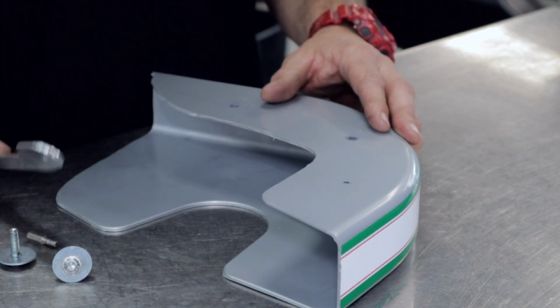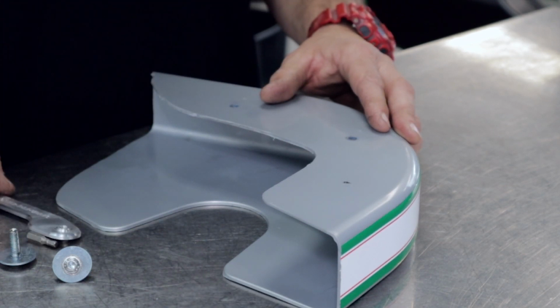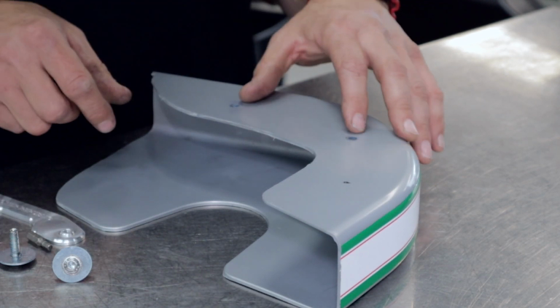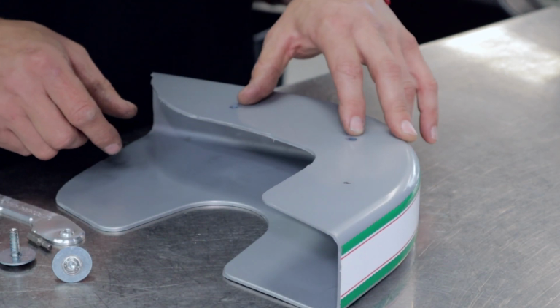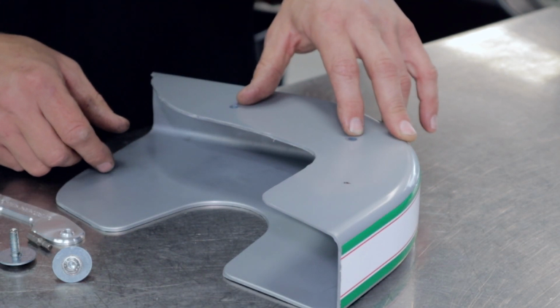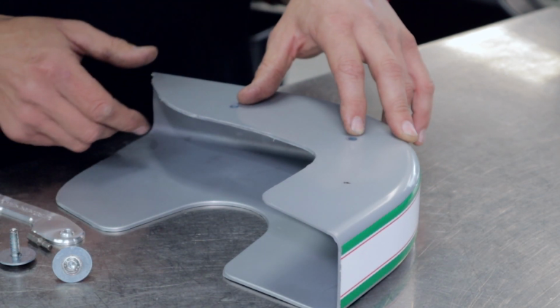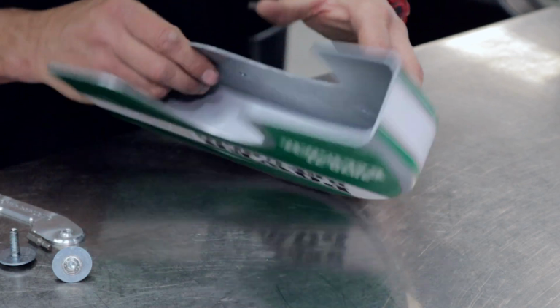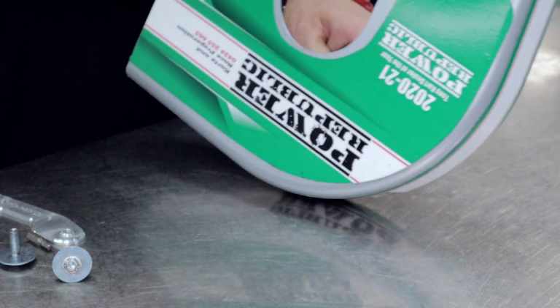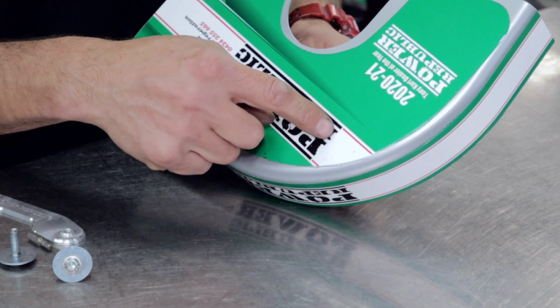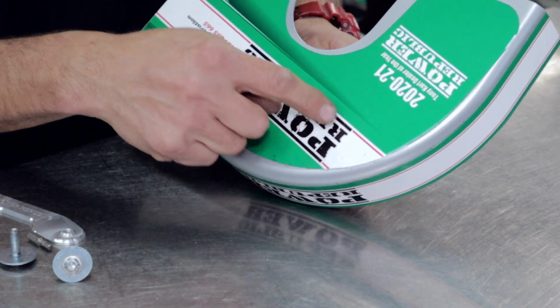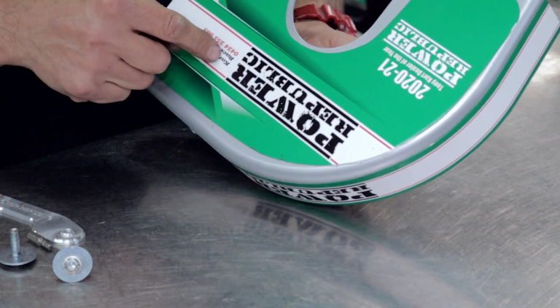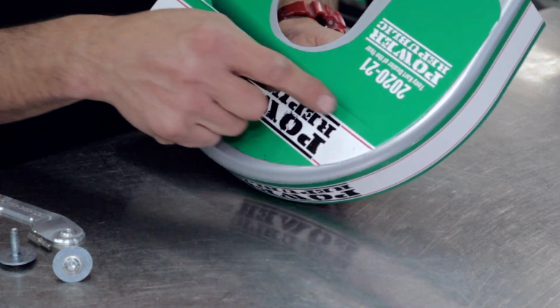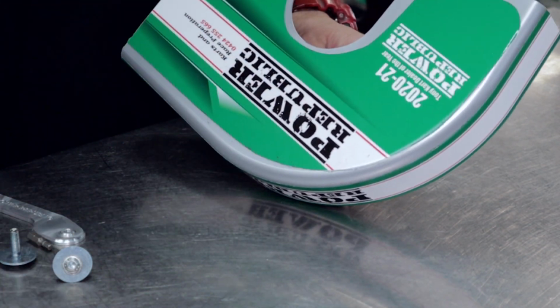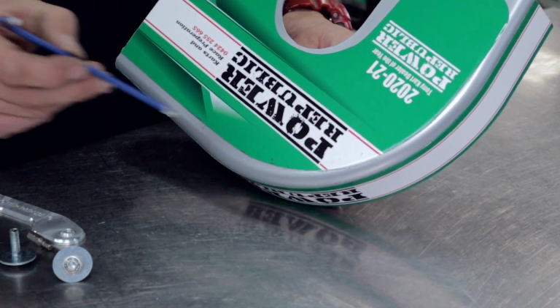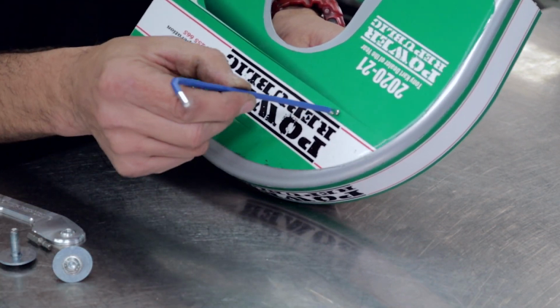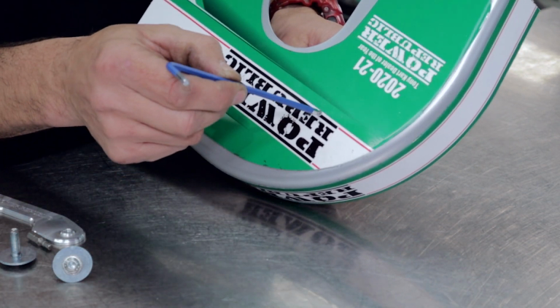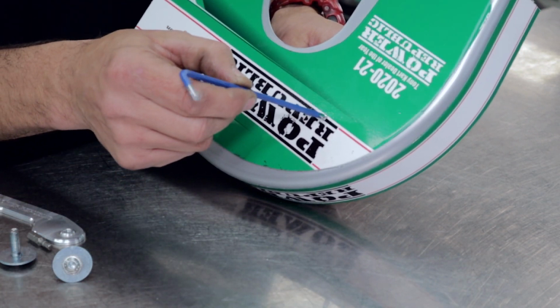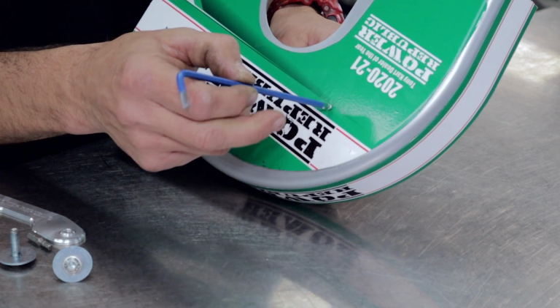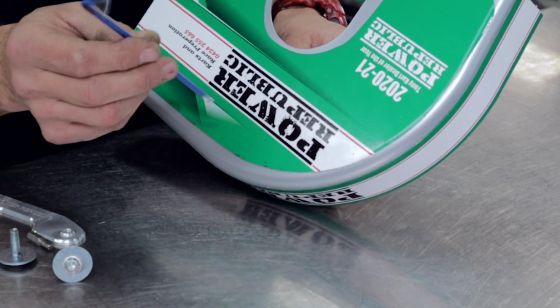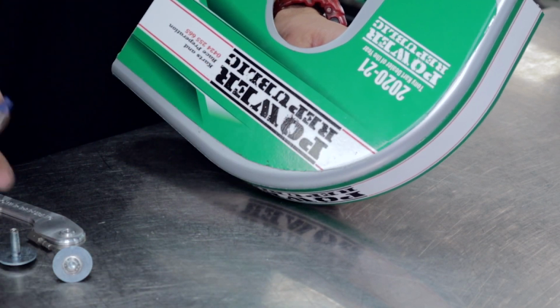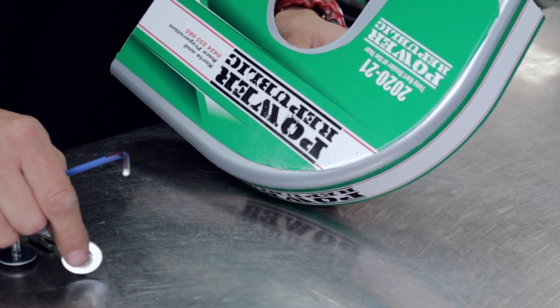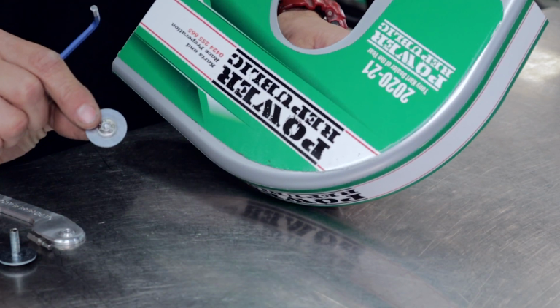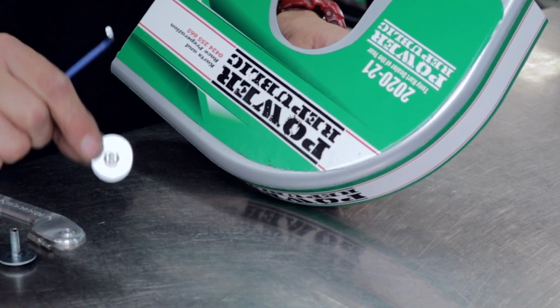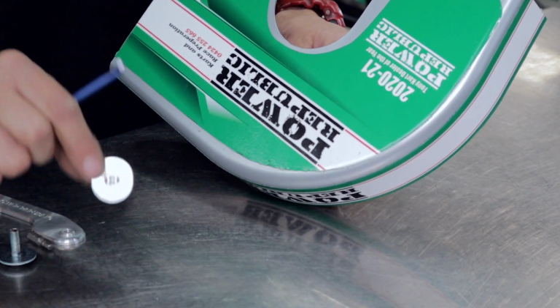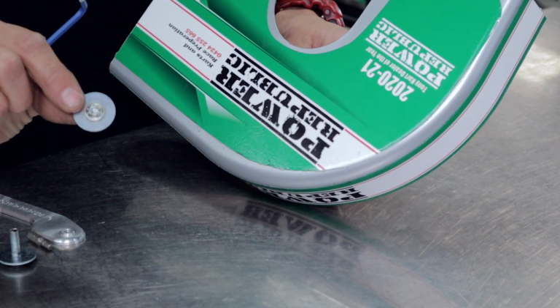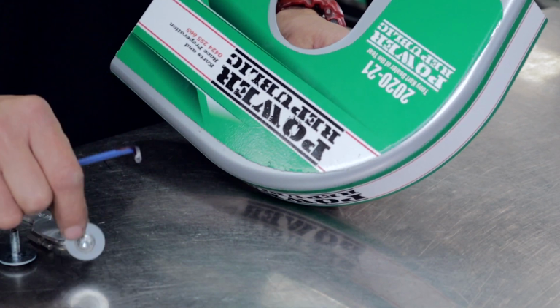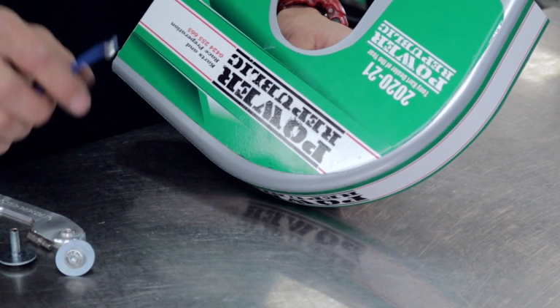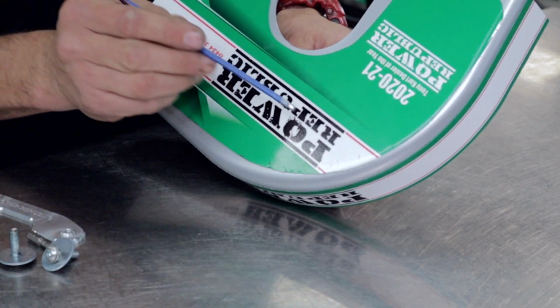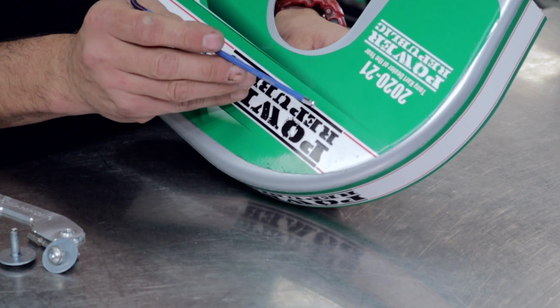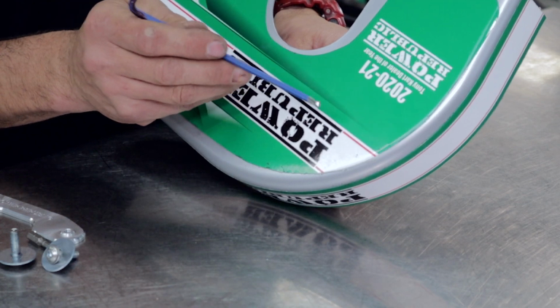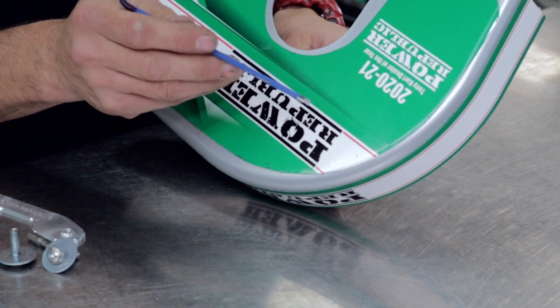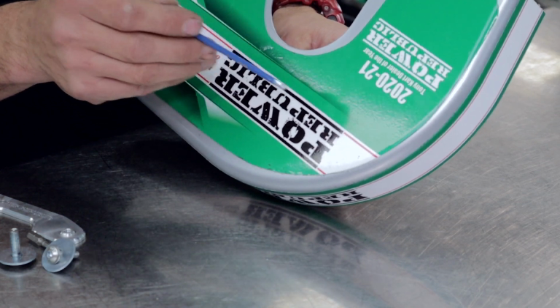To make installation a little bit easier, I'm actually going to drill two holes through here so that we can put our Allen key down to get to the head of the cap screw — these ones are button heads — and that'll make the installation so much easier.